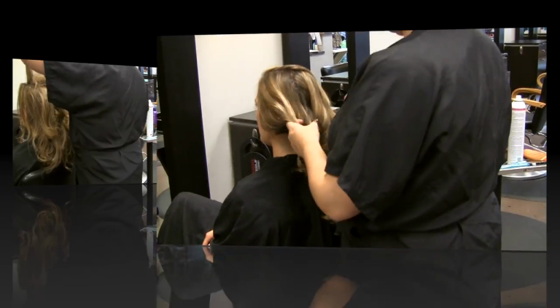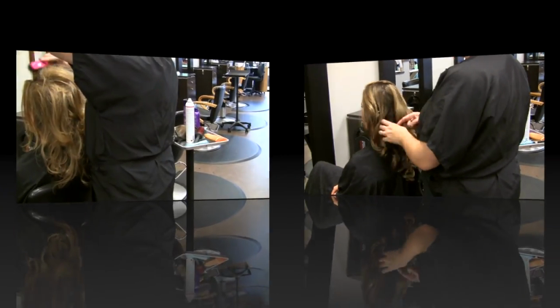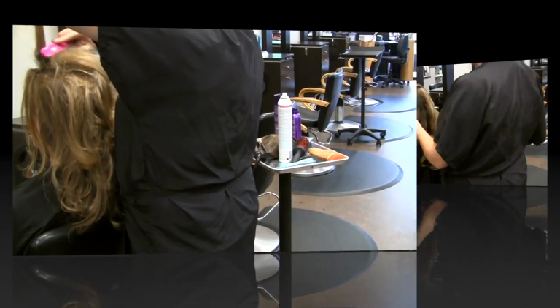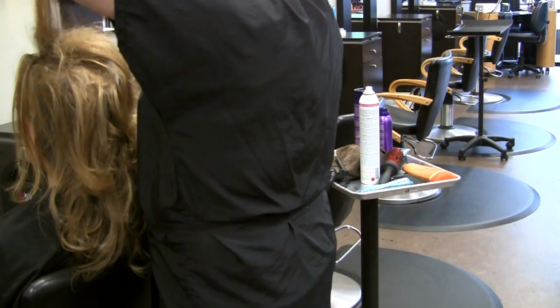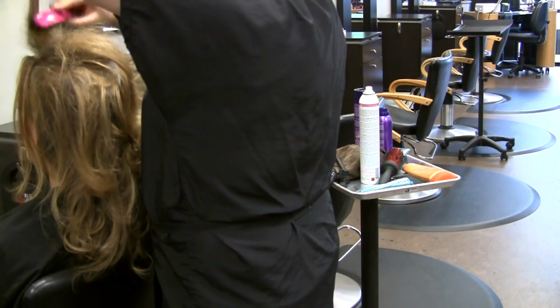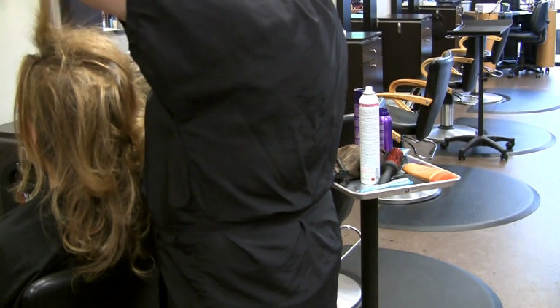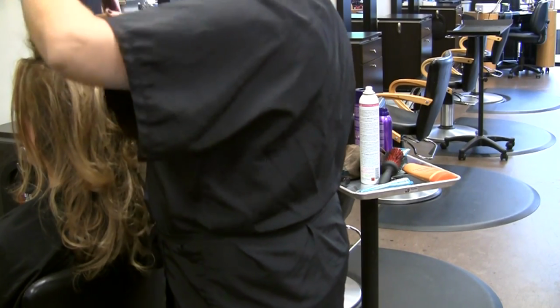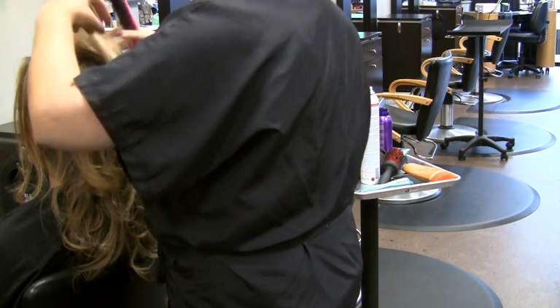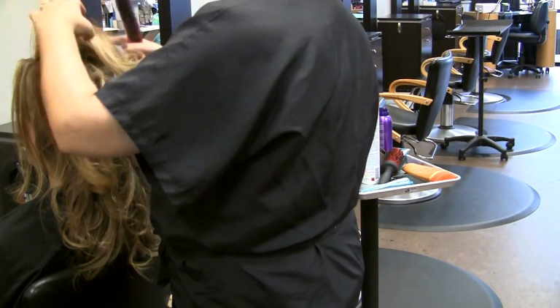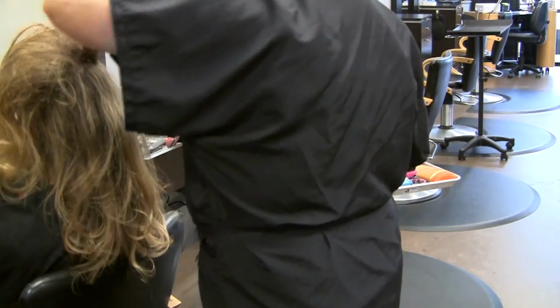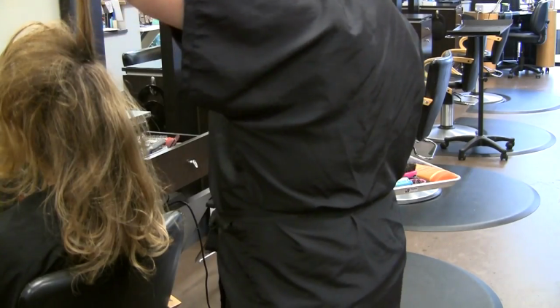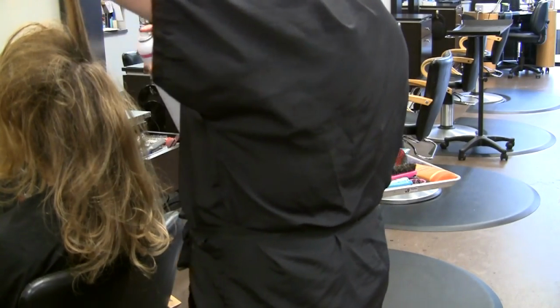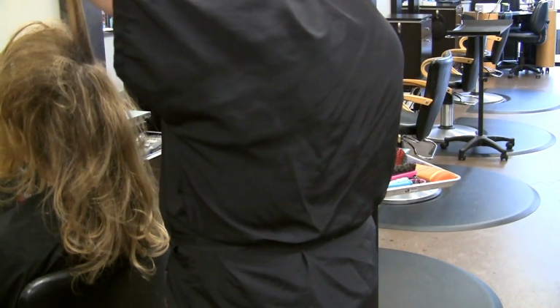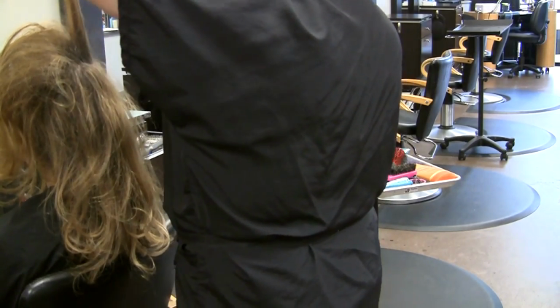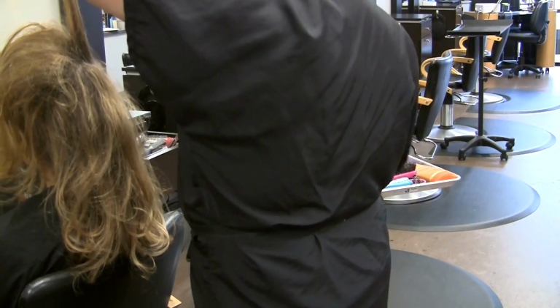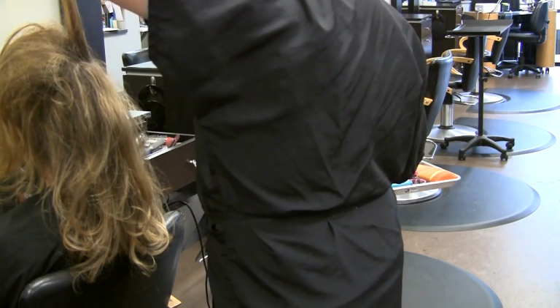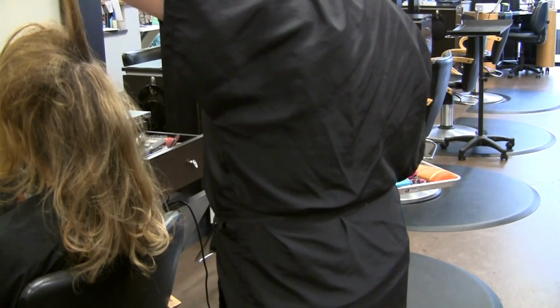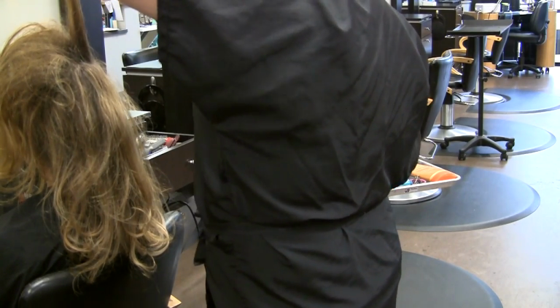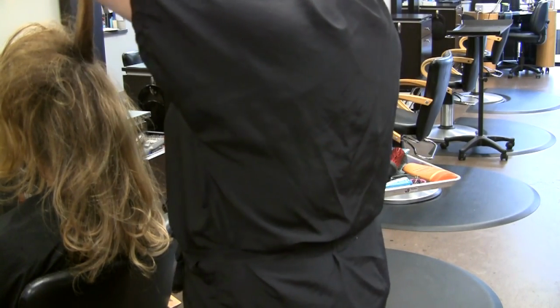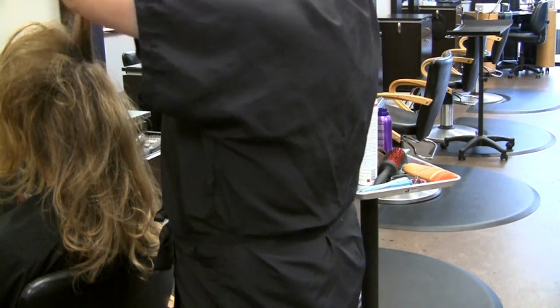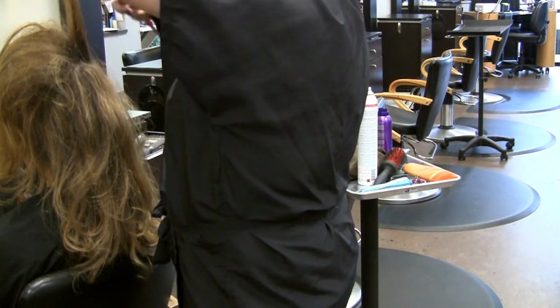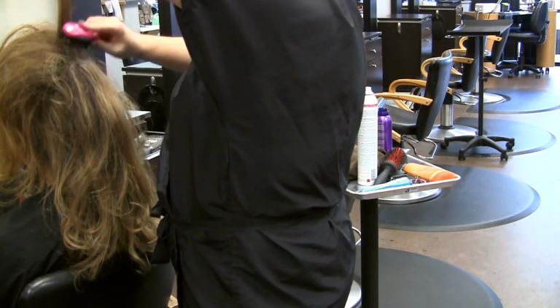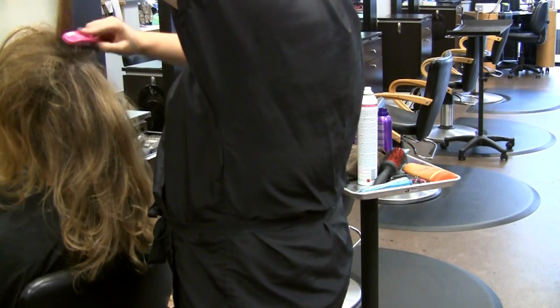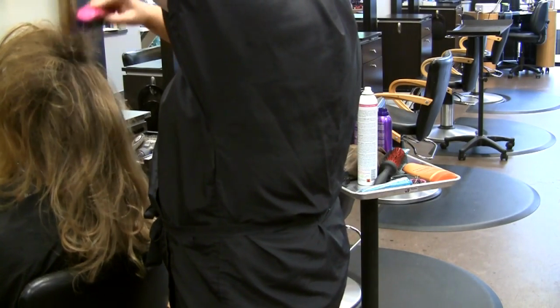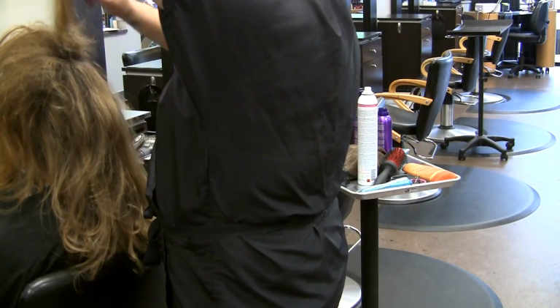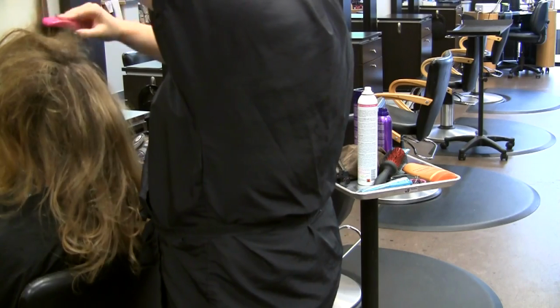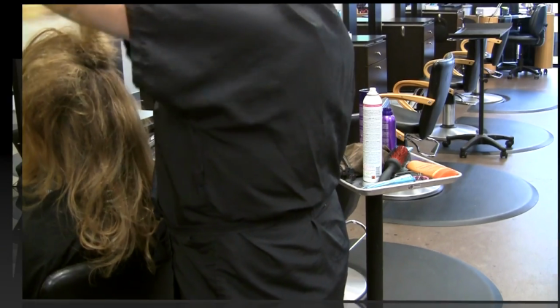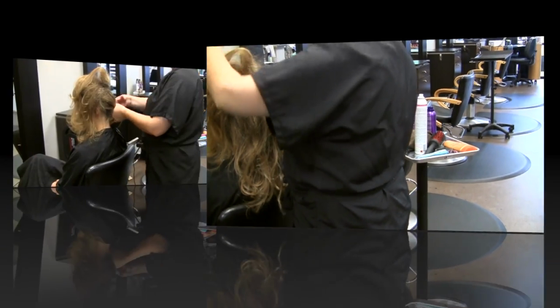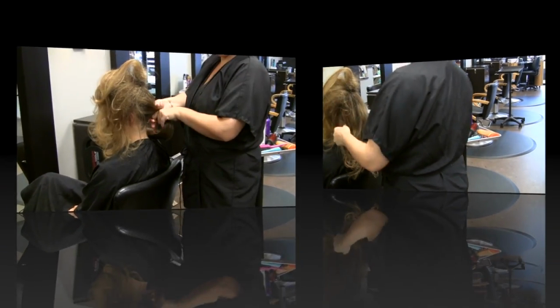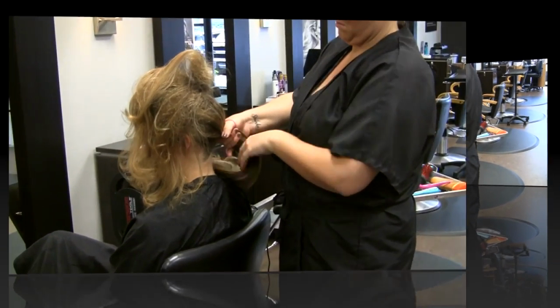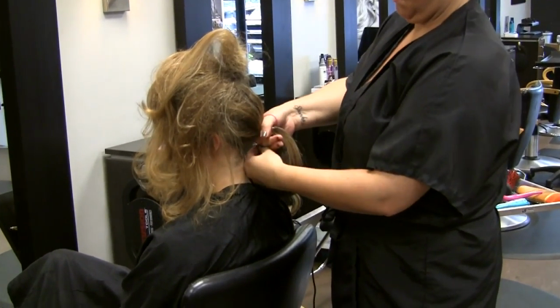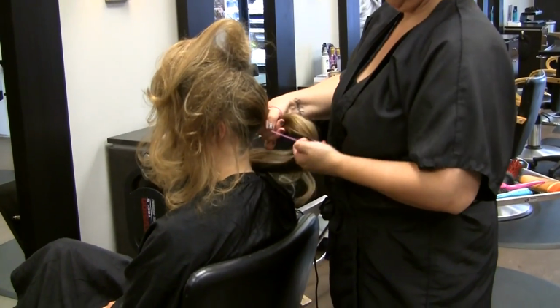The second step is to tease the top third of your hair like crazy. Use a strong-holding hairspray like aerogel. You really can't over-tease. At this point, if you look like there's a rat's nest sitting on top of your head, you've done it right.